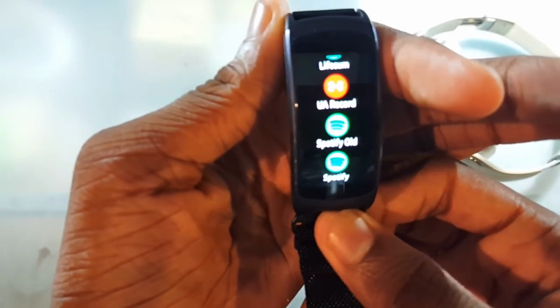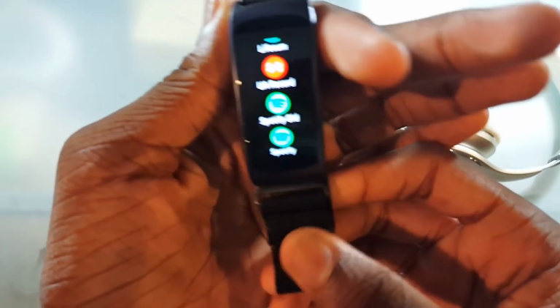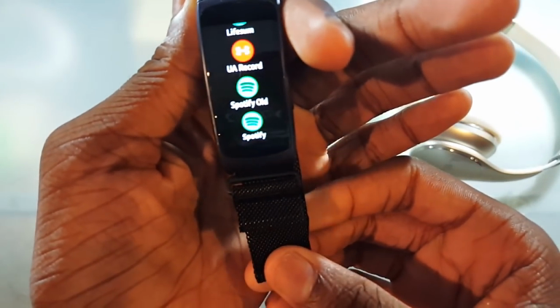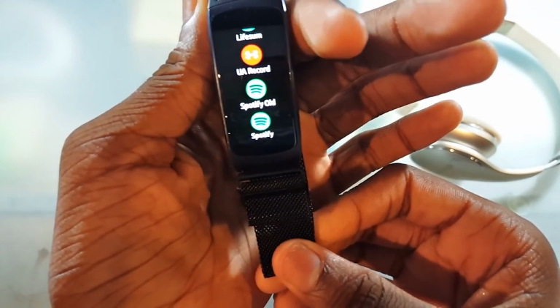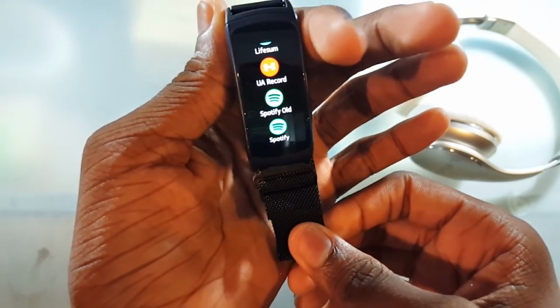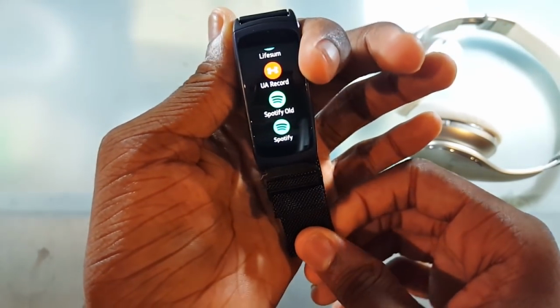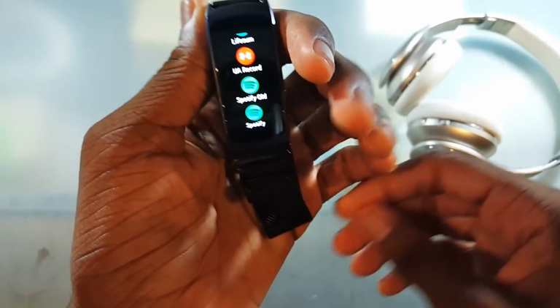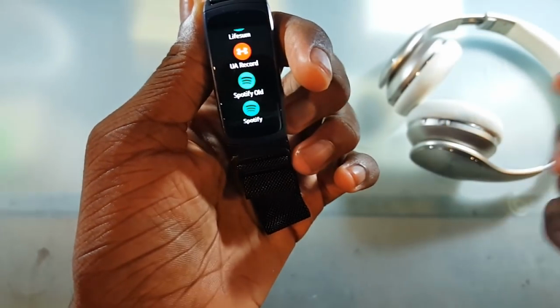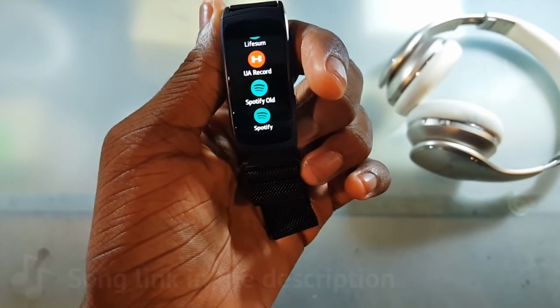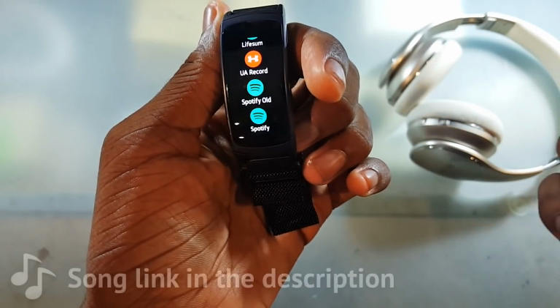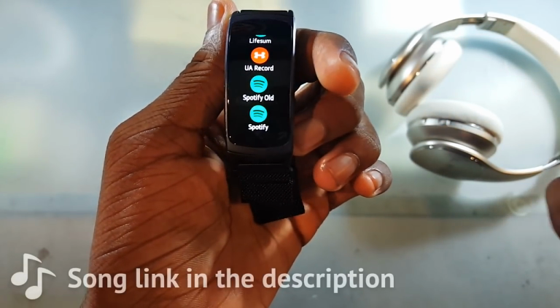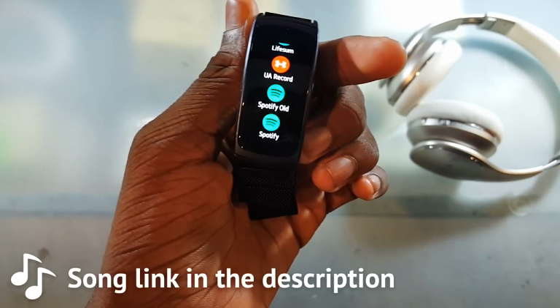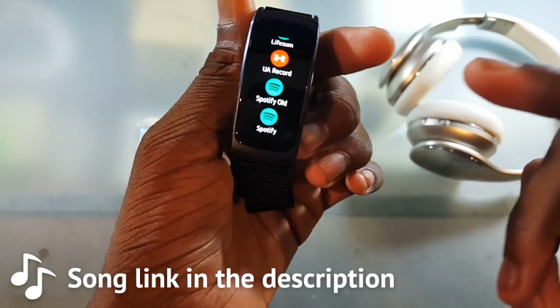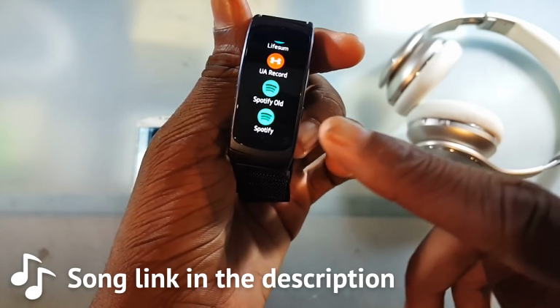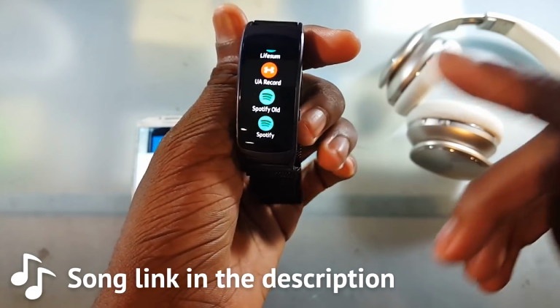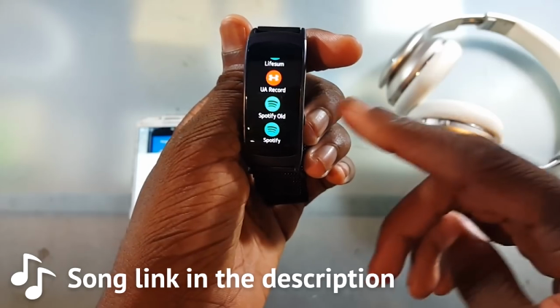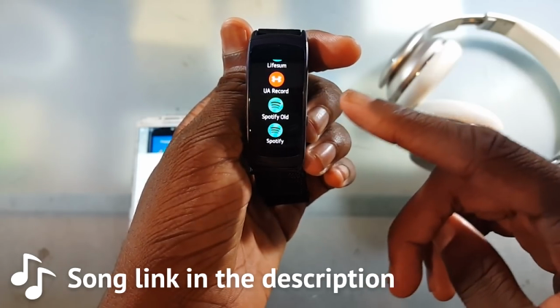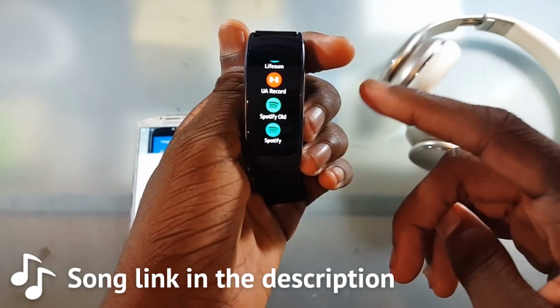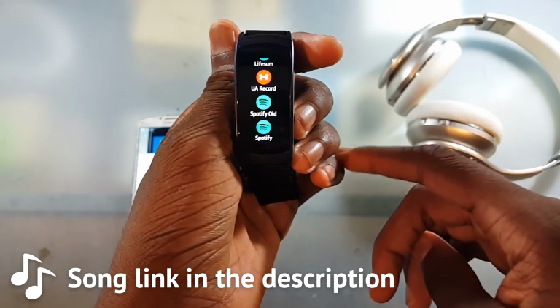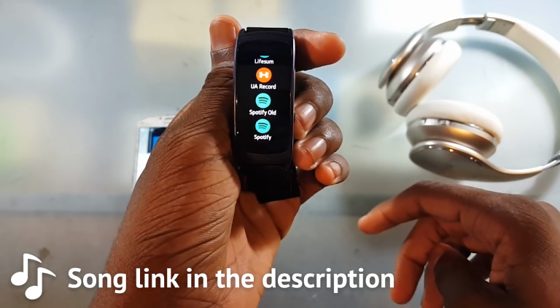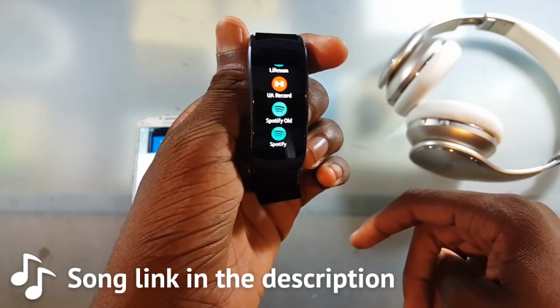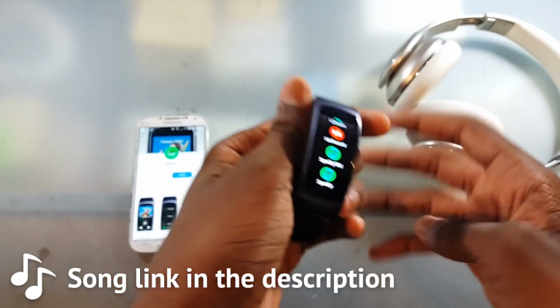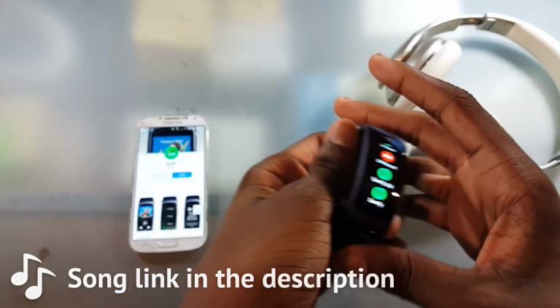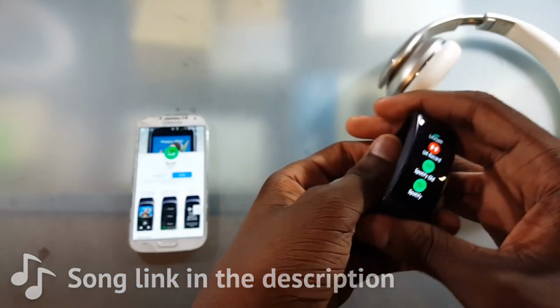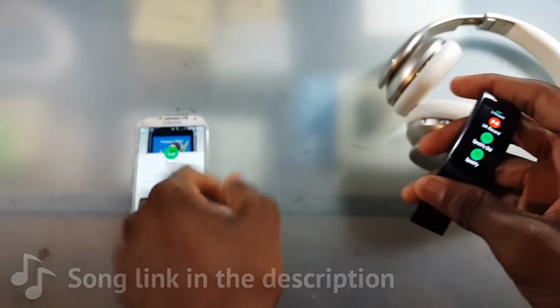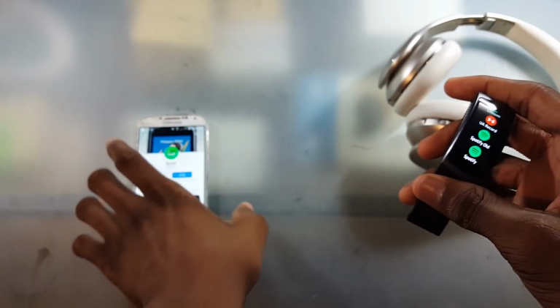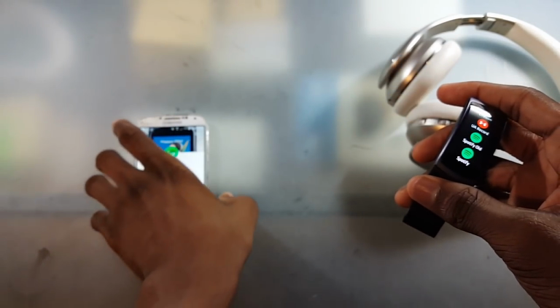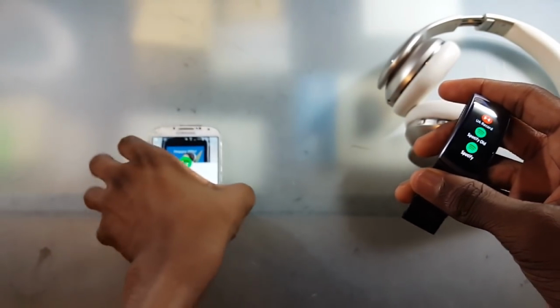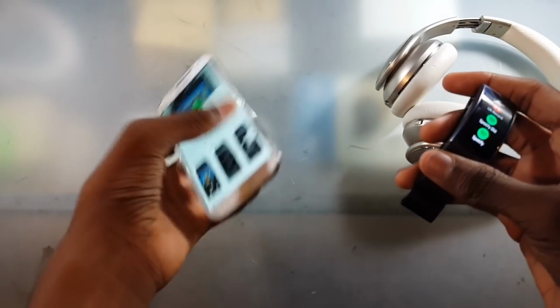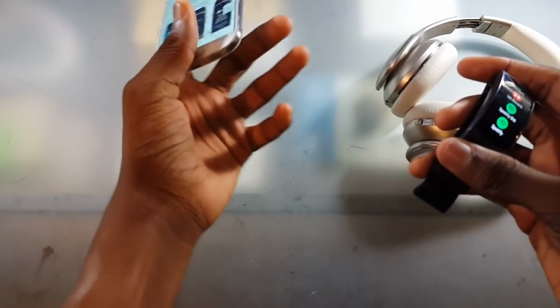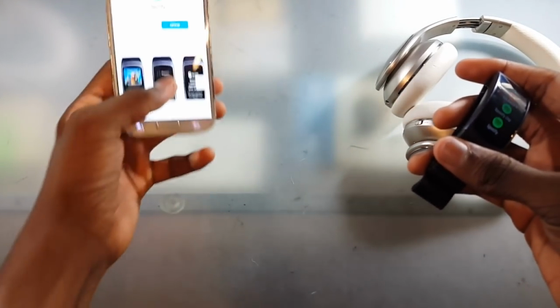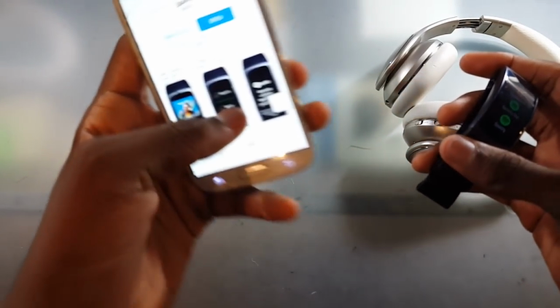What's up guys, it's real. In today's video I'm going to show you how you can listen to Spotify directly off of your Gear Fit 2. This is all part of a new update that Spotify and Samsung pushed out, so let's do it.